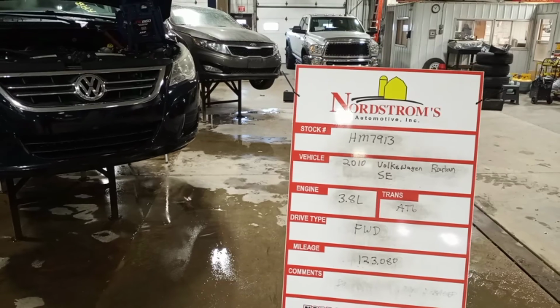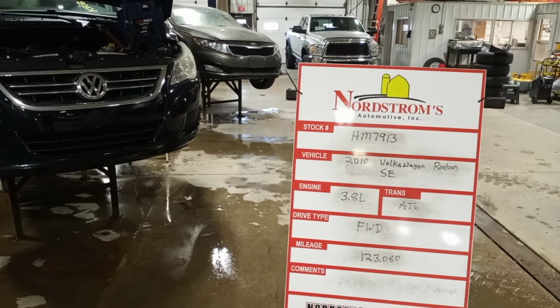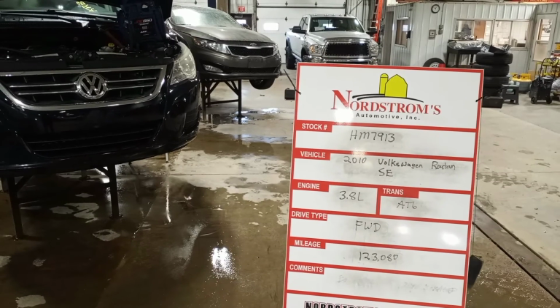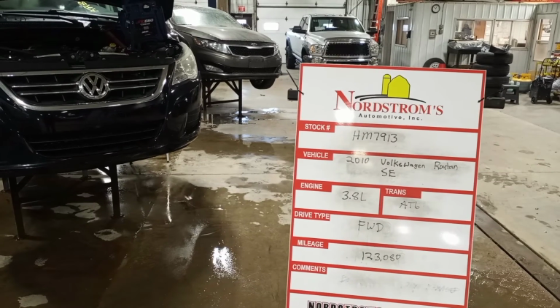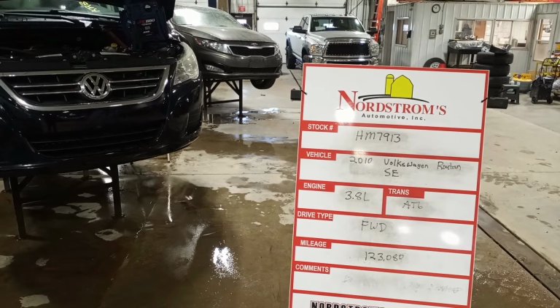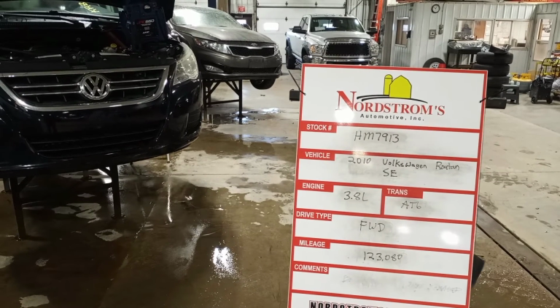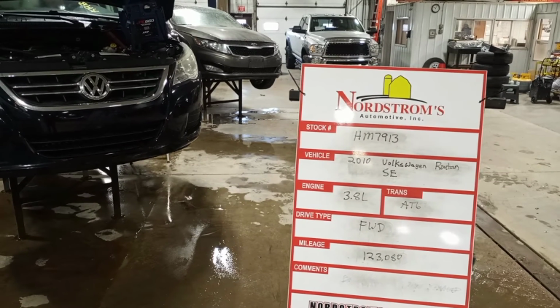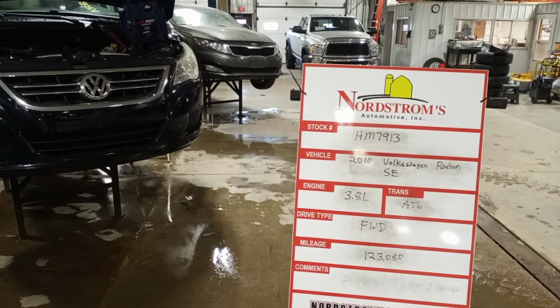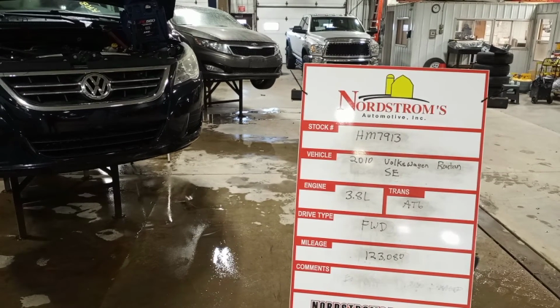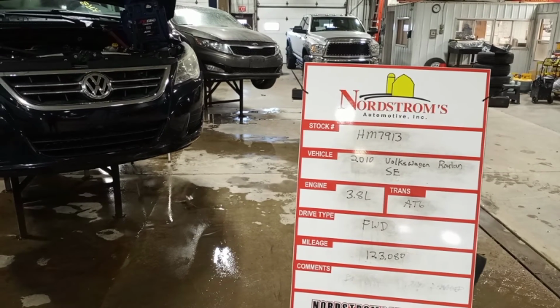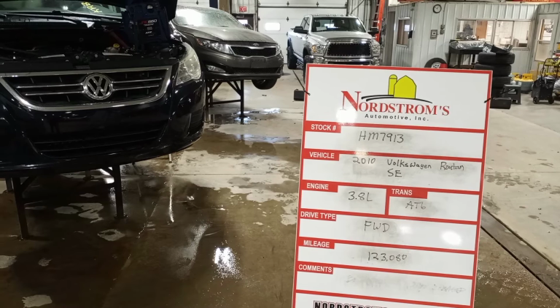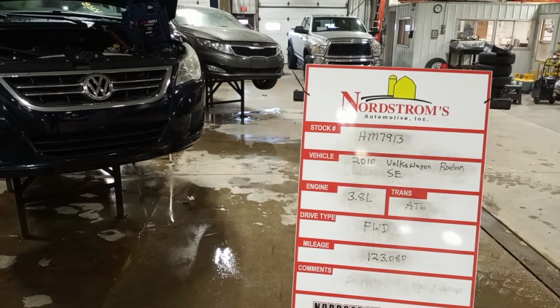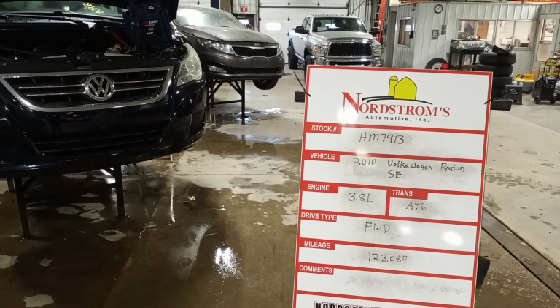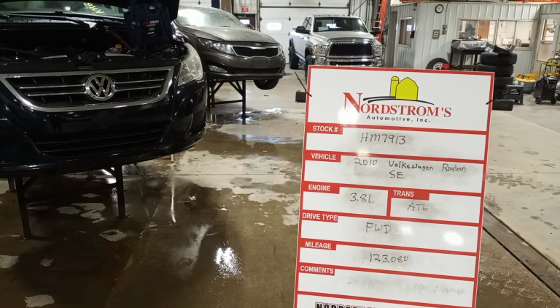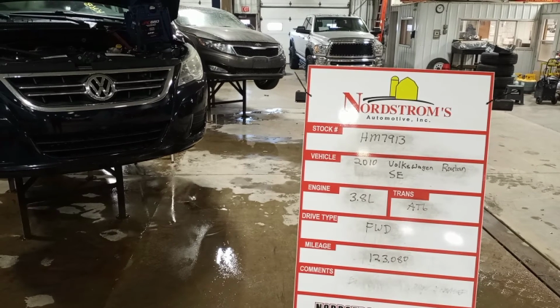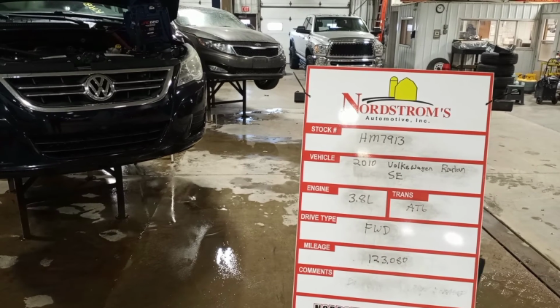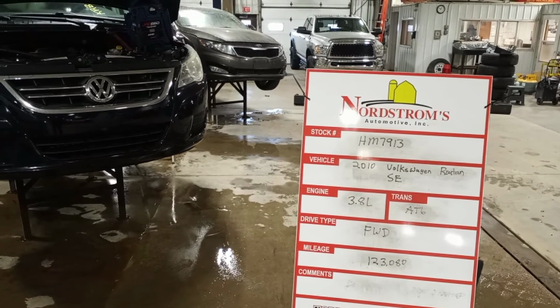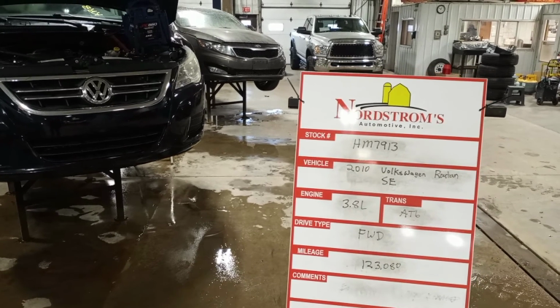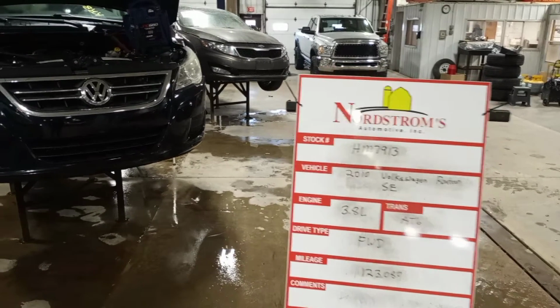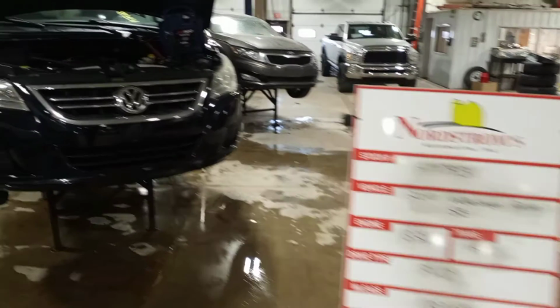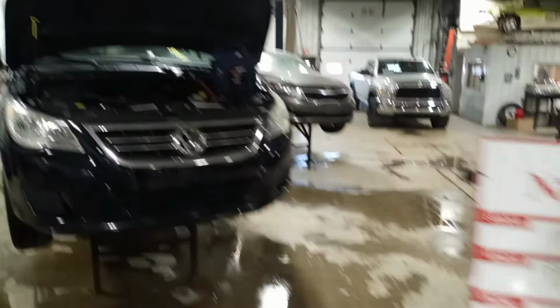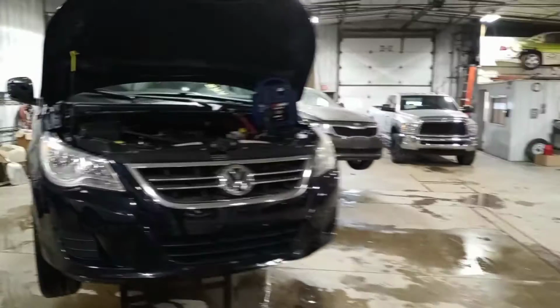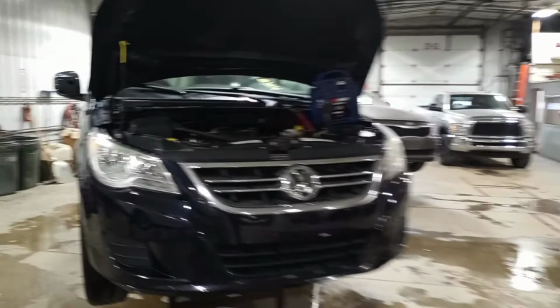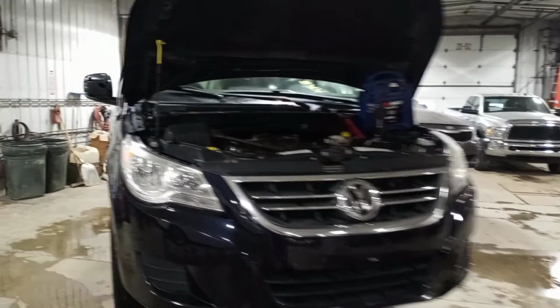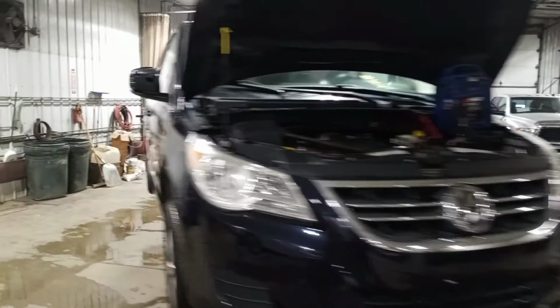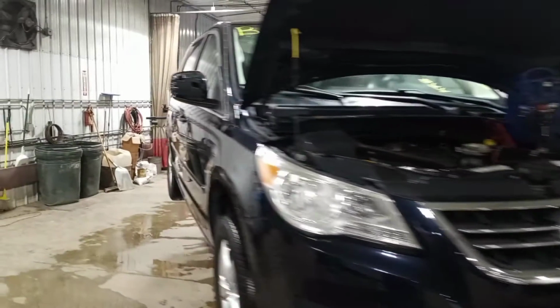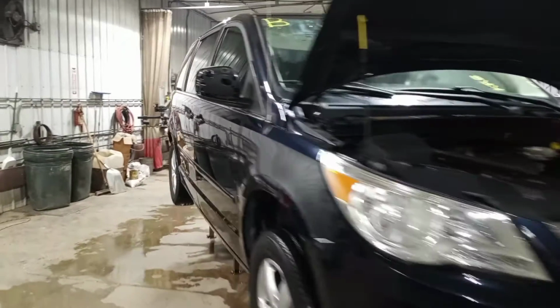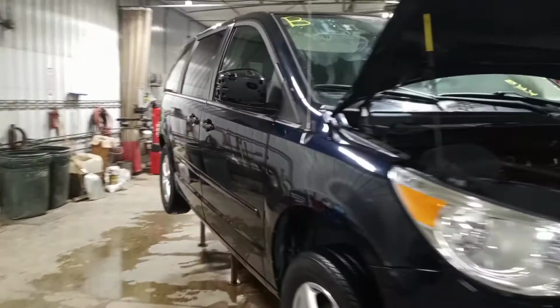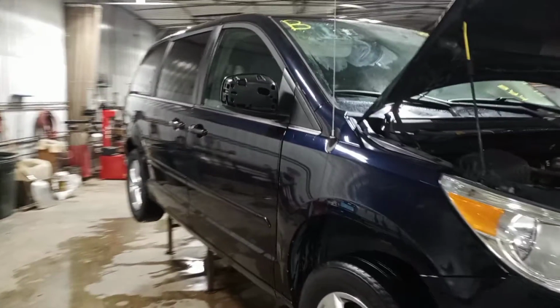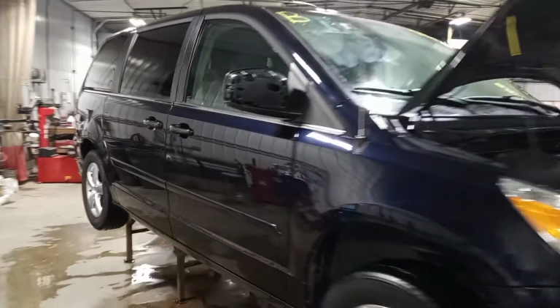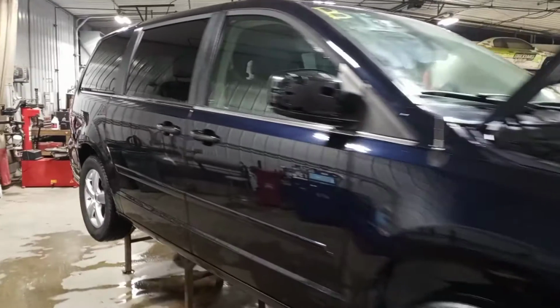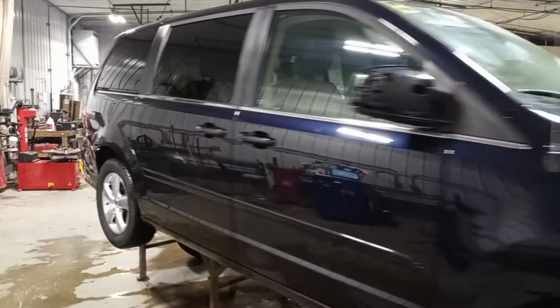Stock number HM7913, 2010 Volkswagen Routan SE, 3.8 liter, automatic 6-speed, front-wheel drive with 123,080 miles. It's dark blue in color, damage to the left front, does run and drive.